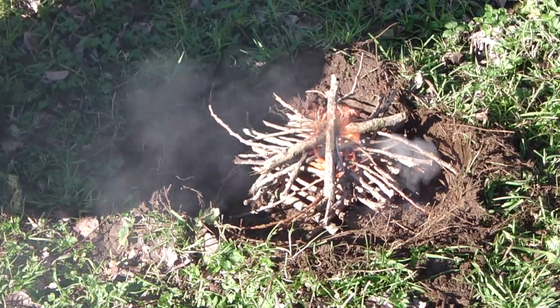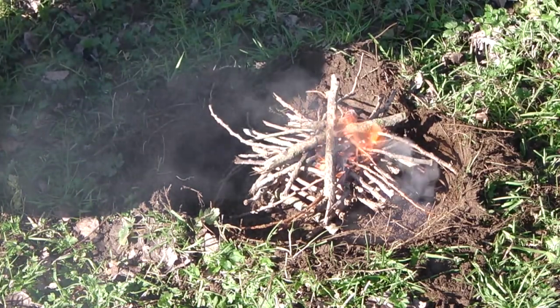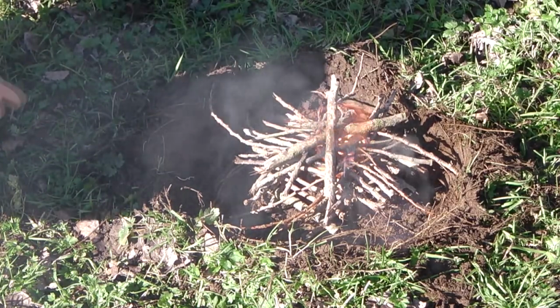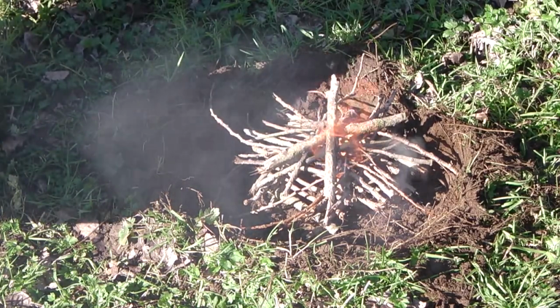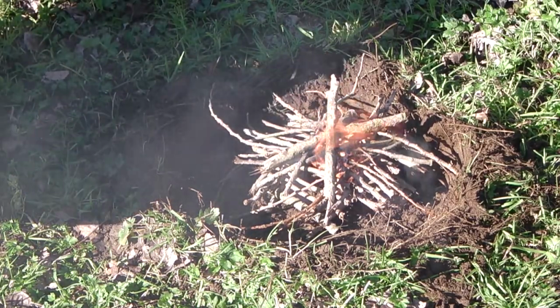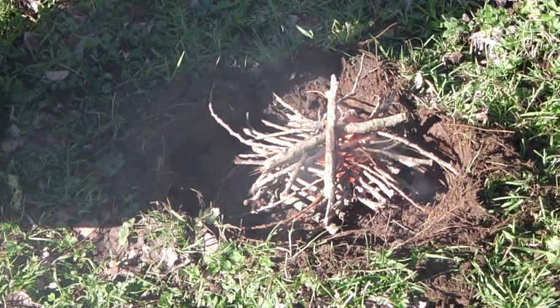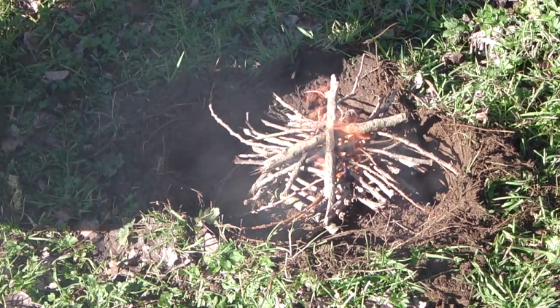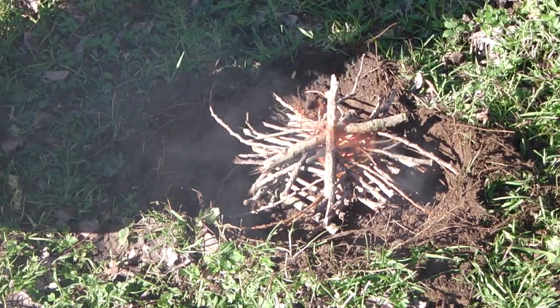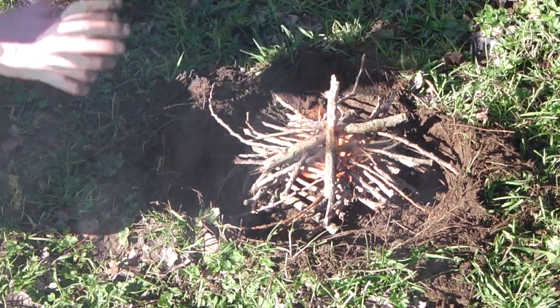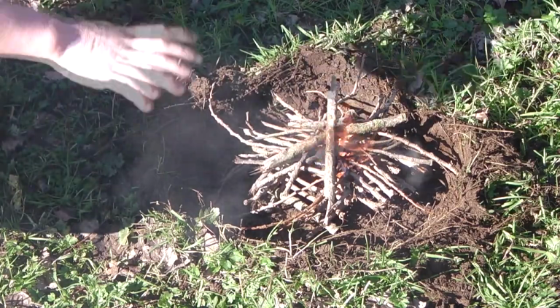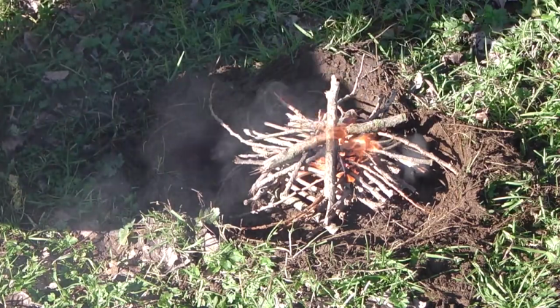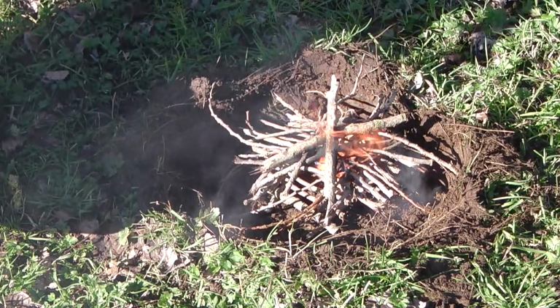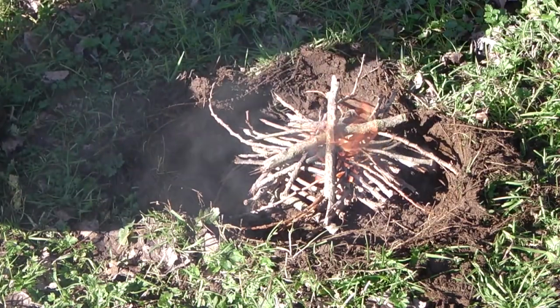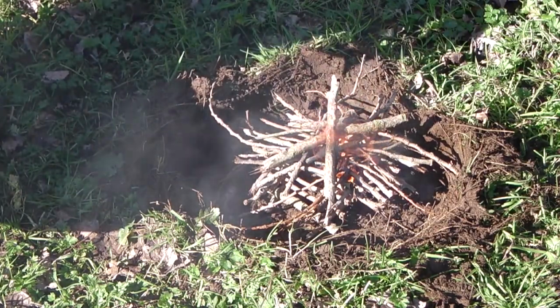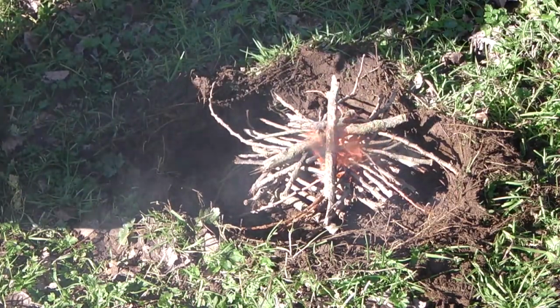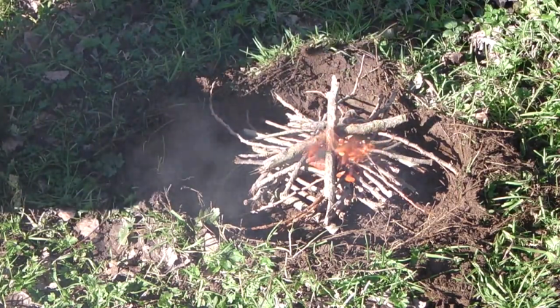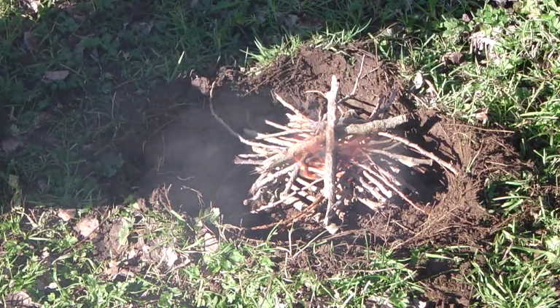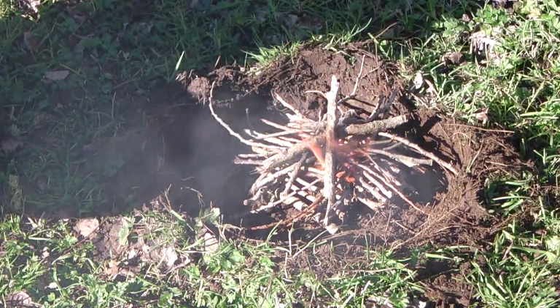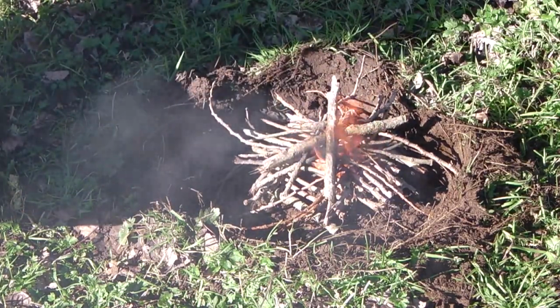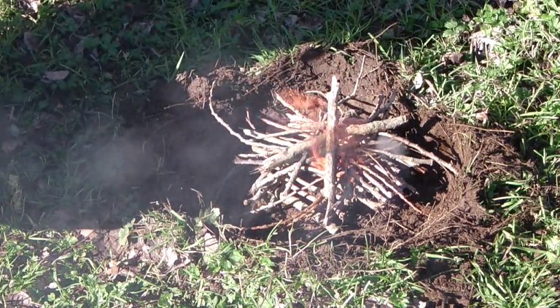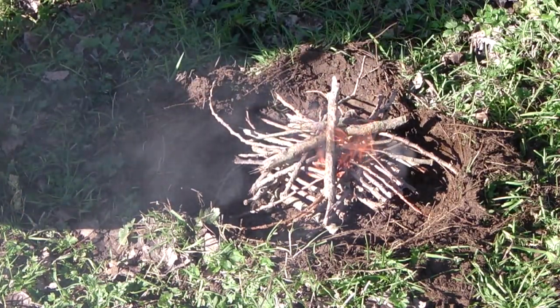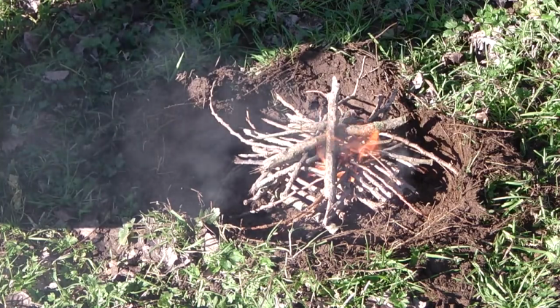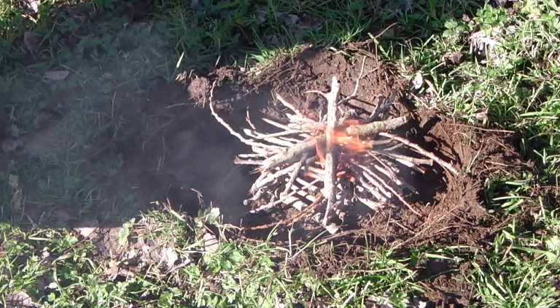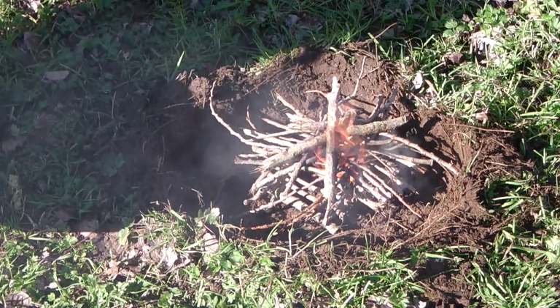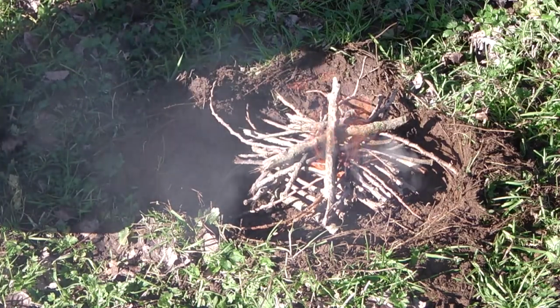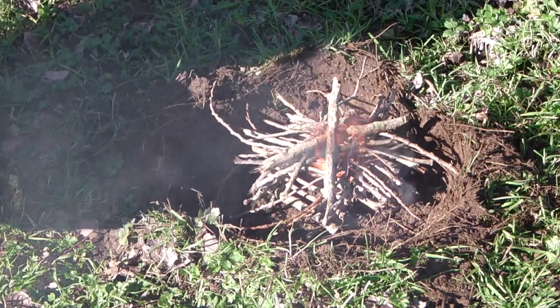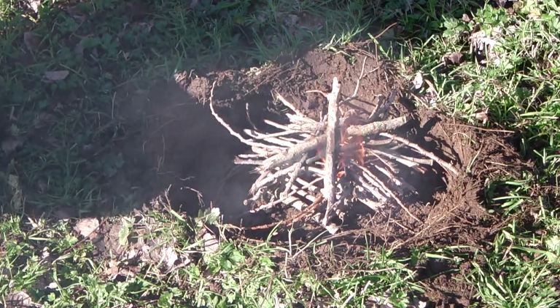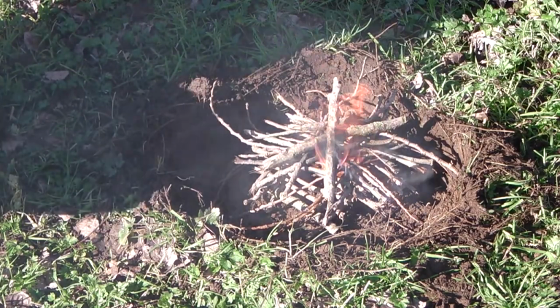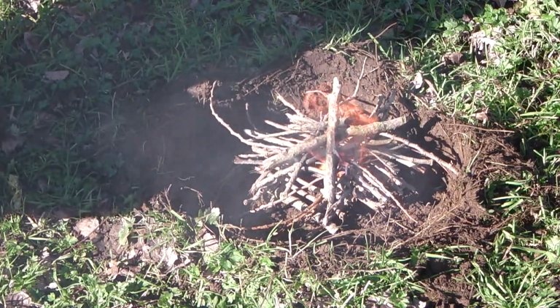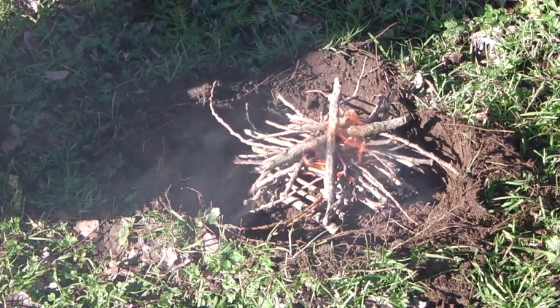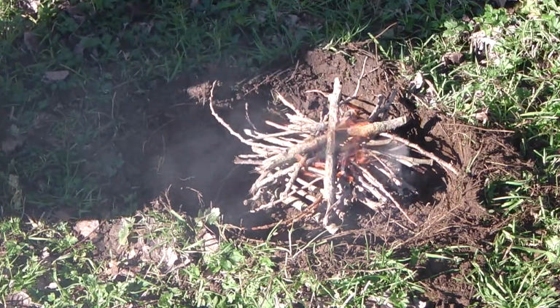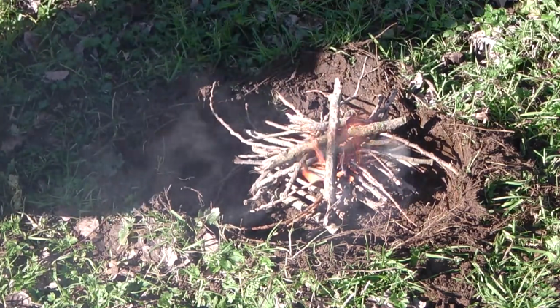We'll get that going, and once that all burns down I'll show you how to take the slime off the eel. So we'll just wait a while and get into it.